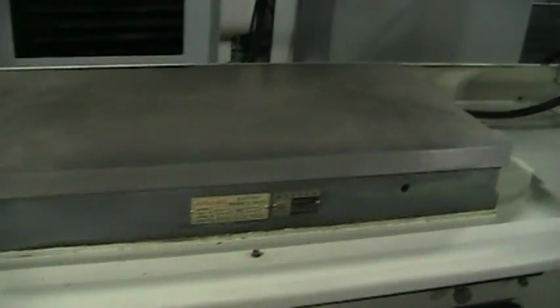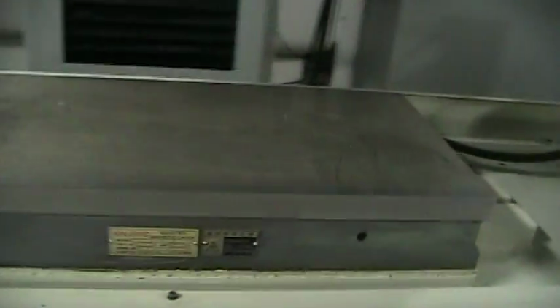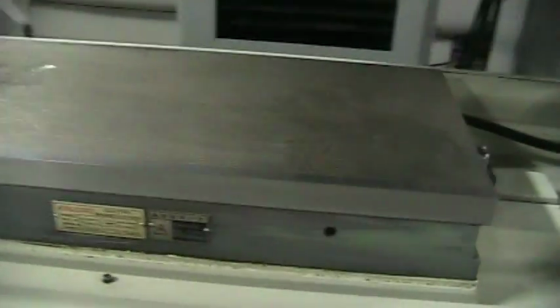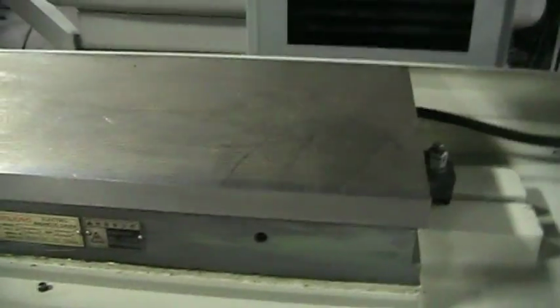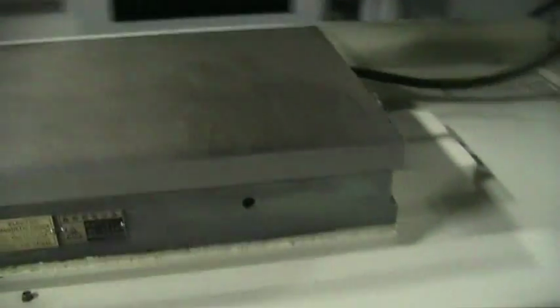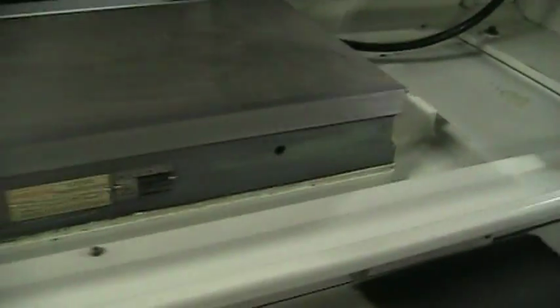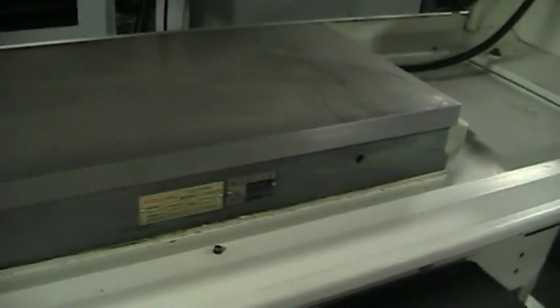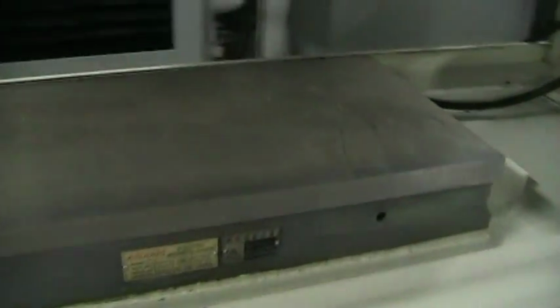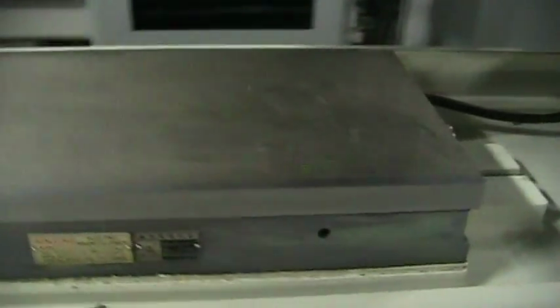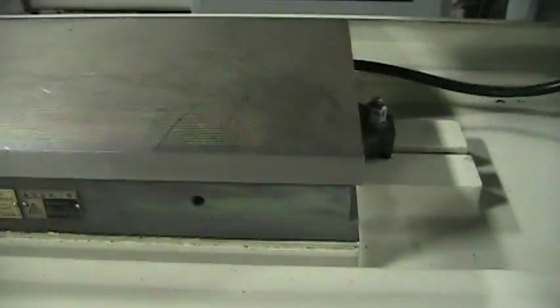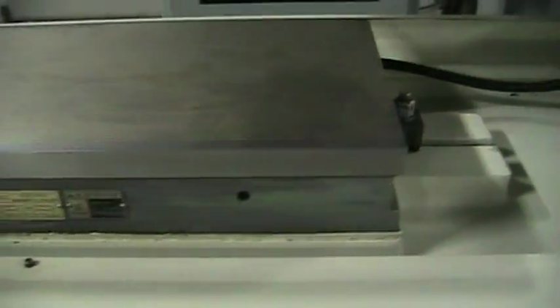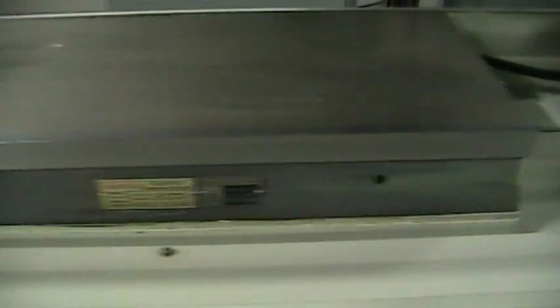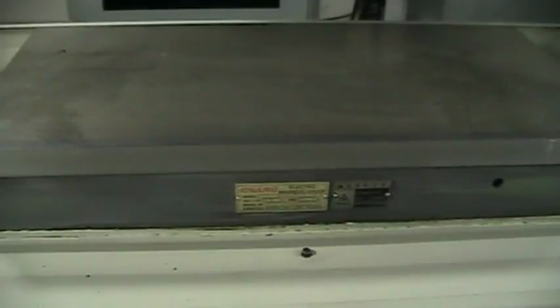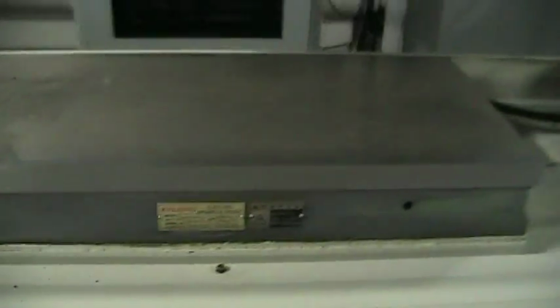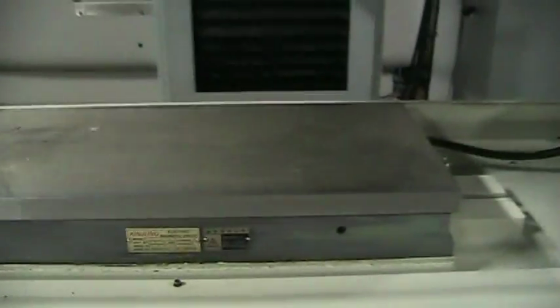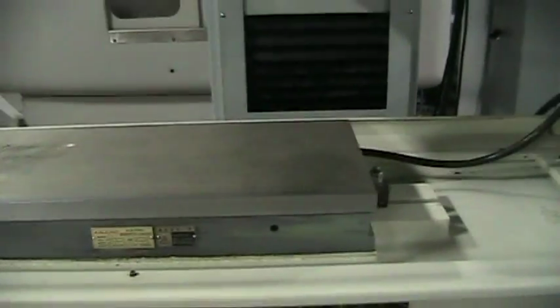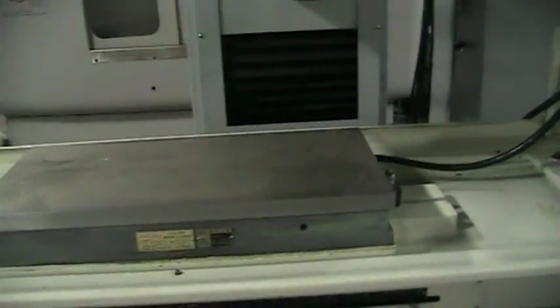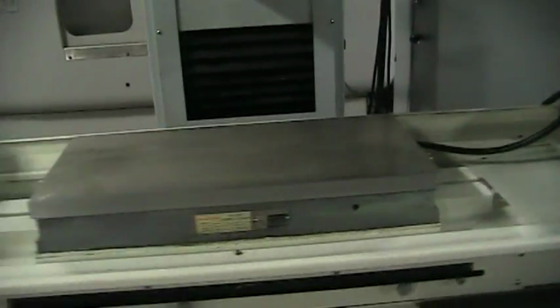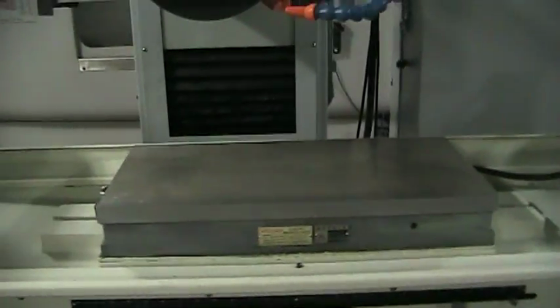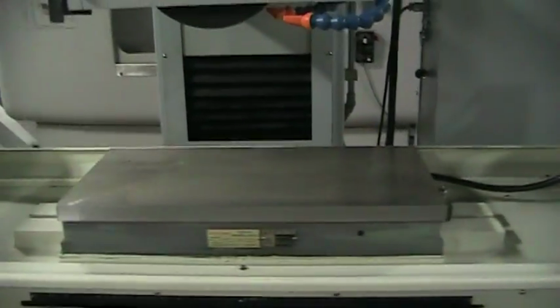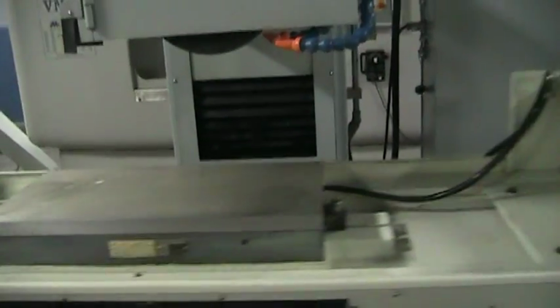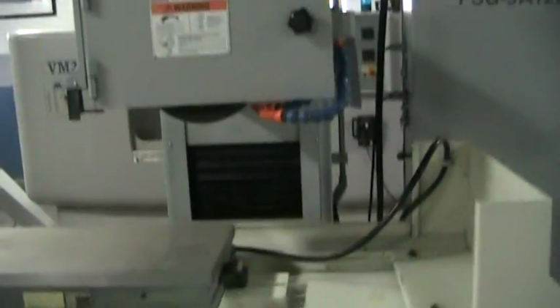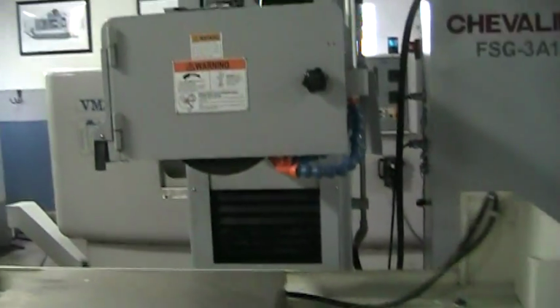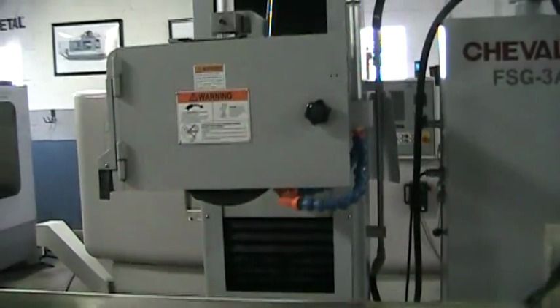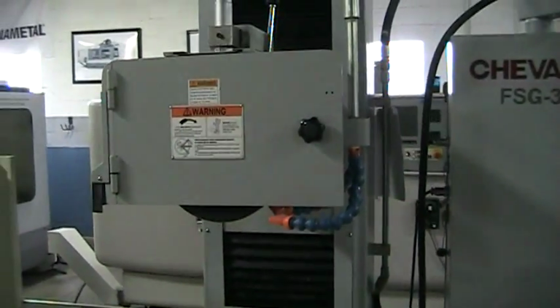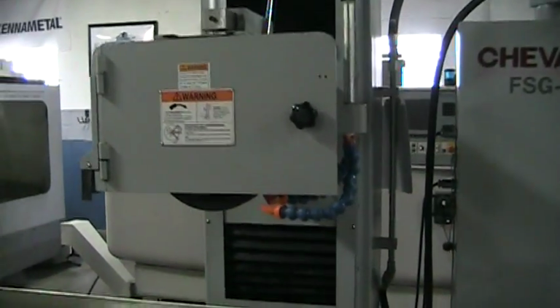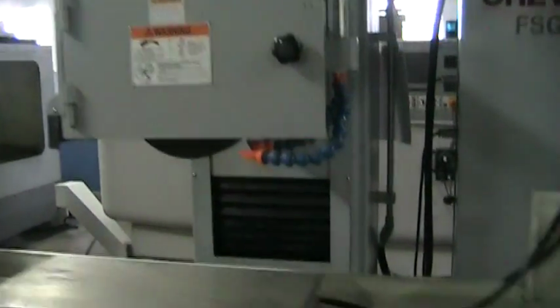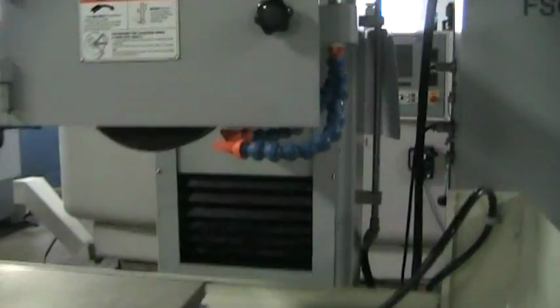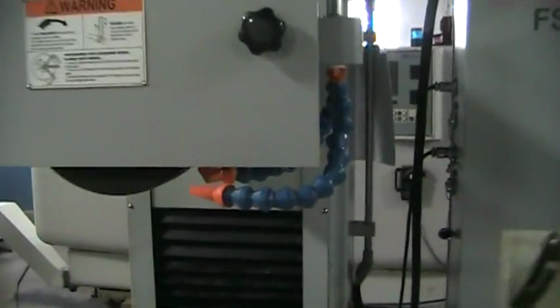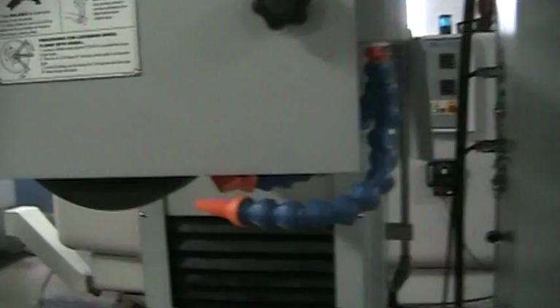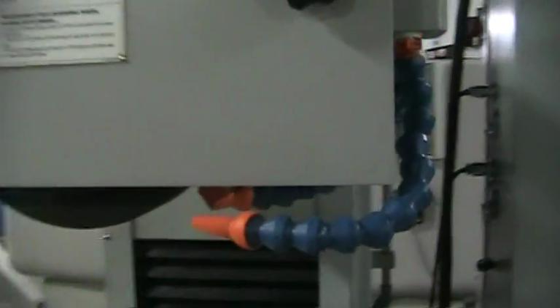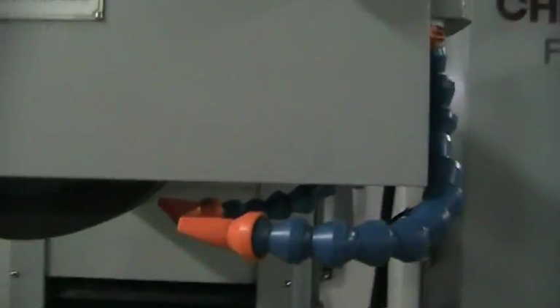That's a King Jun fine pole electromagnetic chuck. The spindle is running right now.